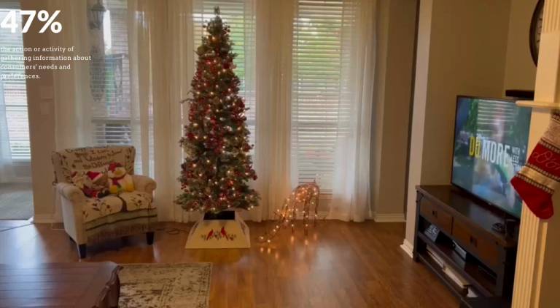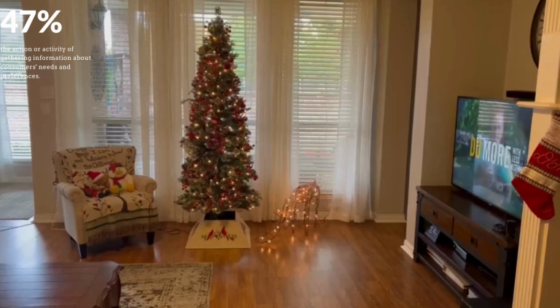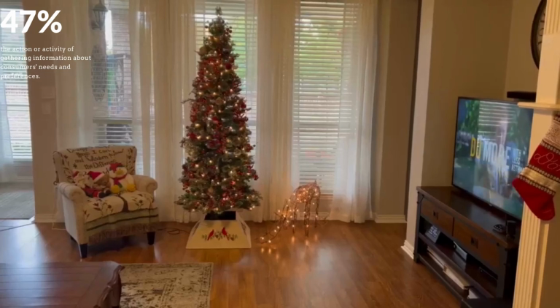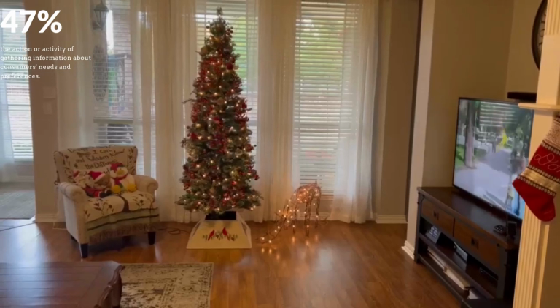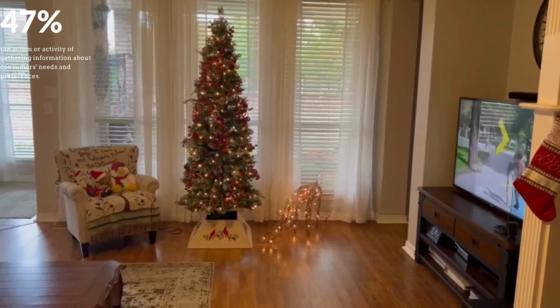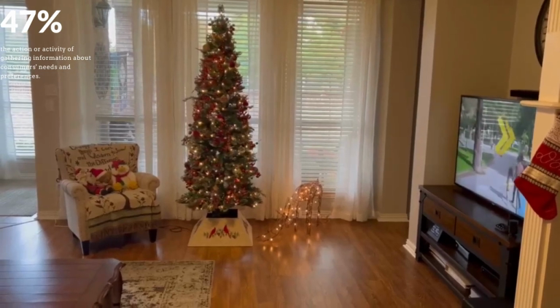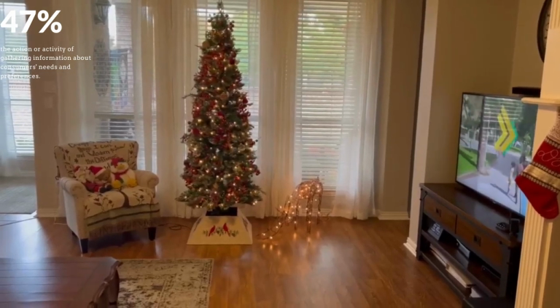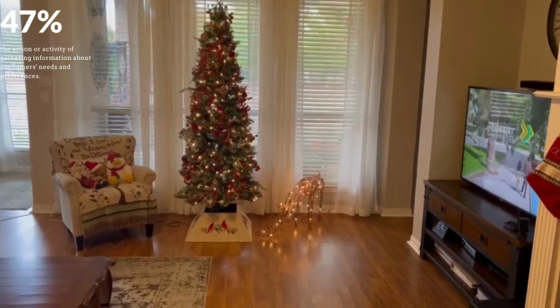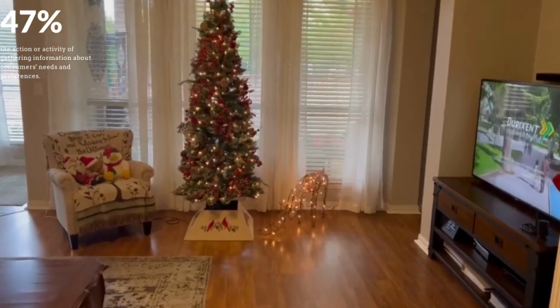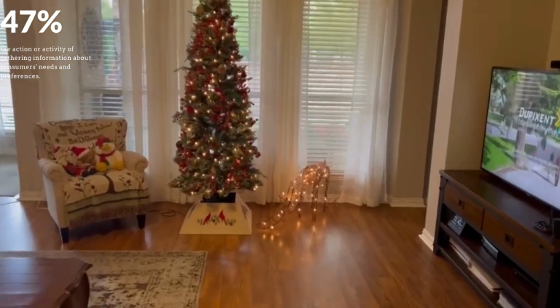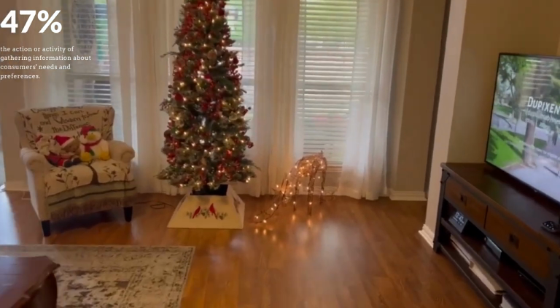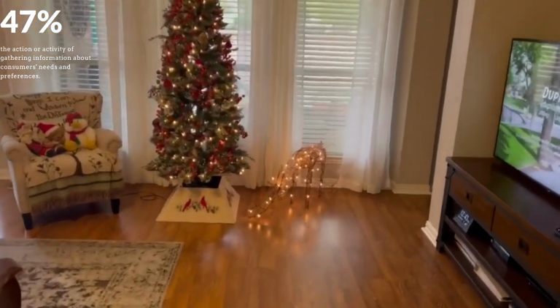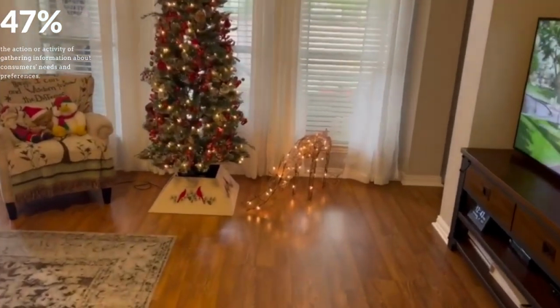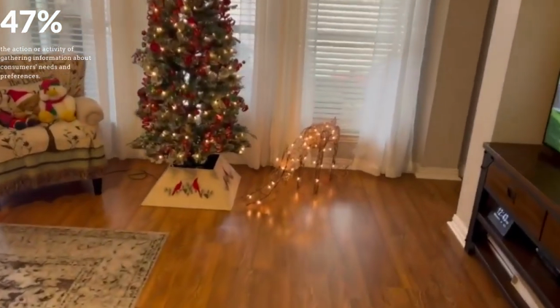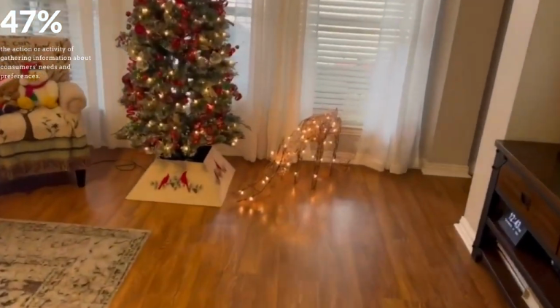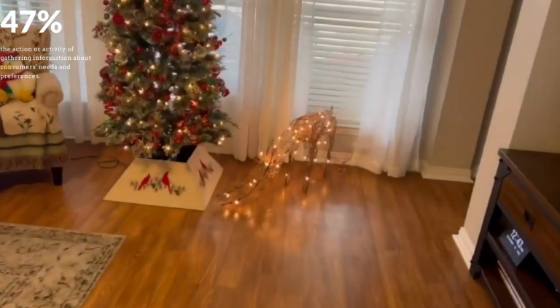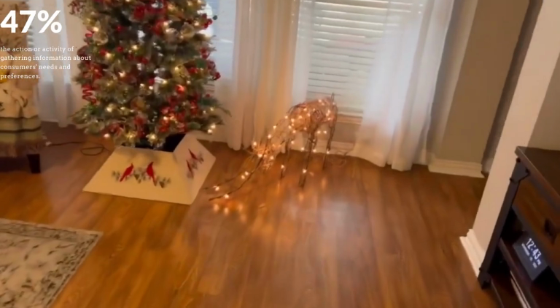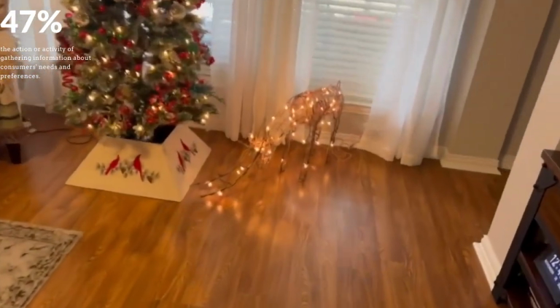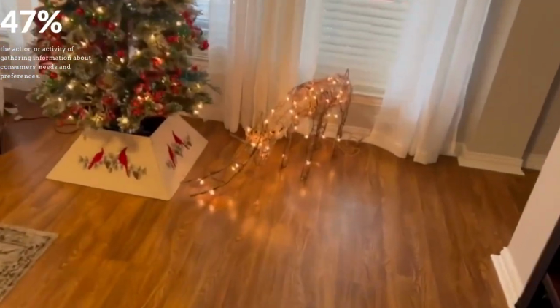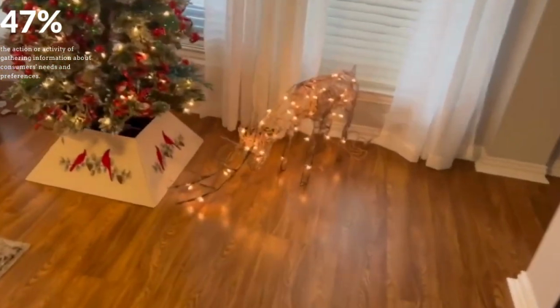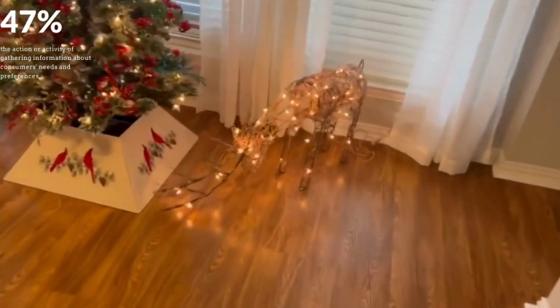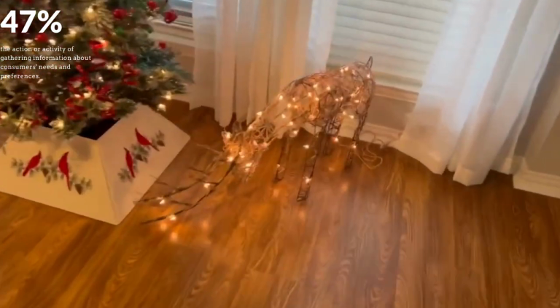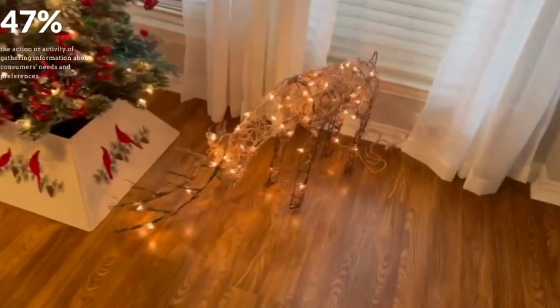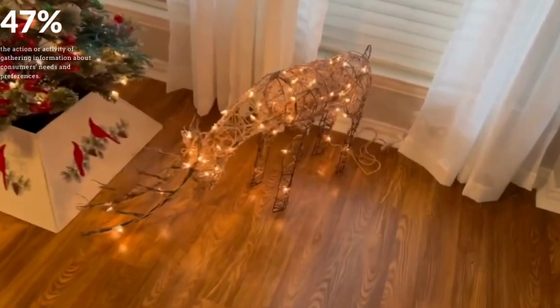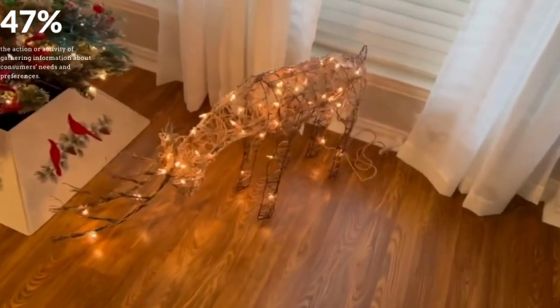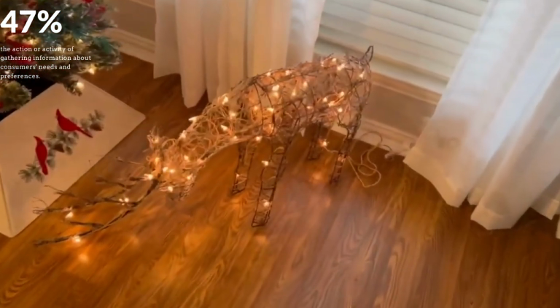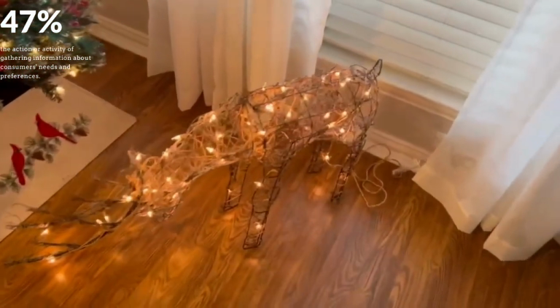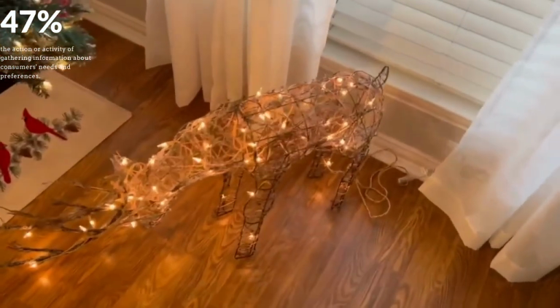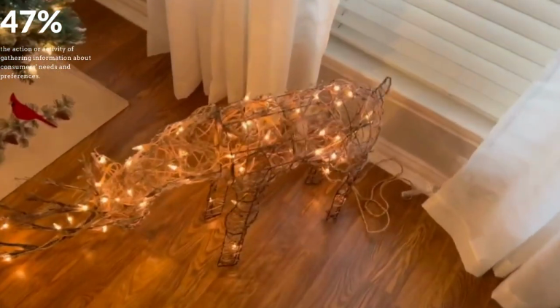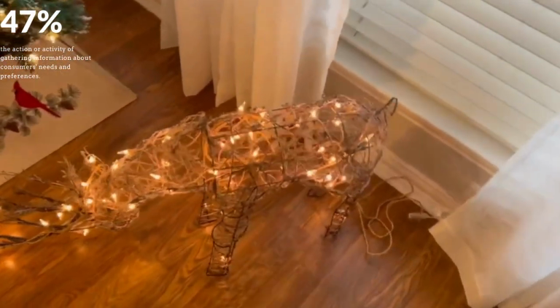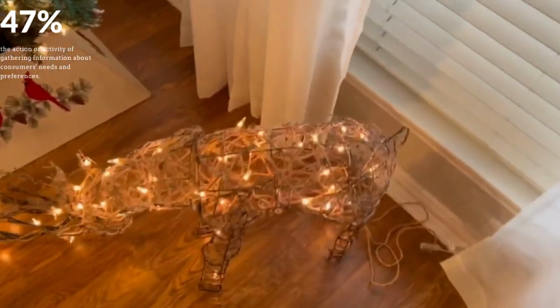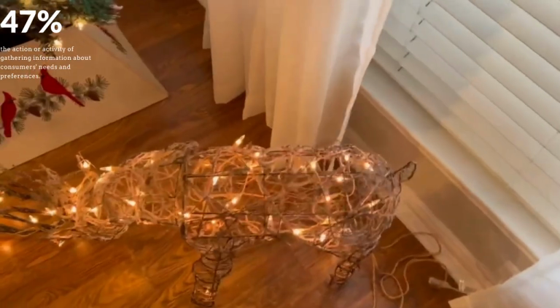Today we are taking a look at the Alpine grazing reindeer. They make this reindeer in like three different positions standing up, but I like this grazing one. I'm sure most people are going to use this outside.